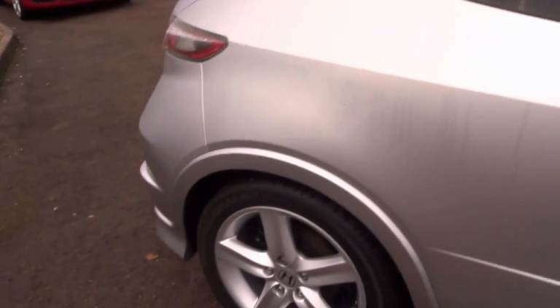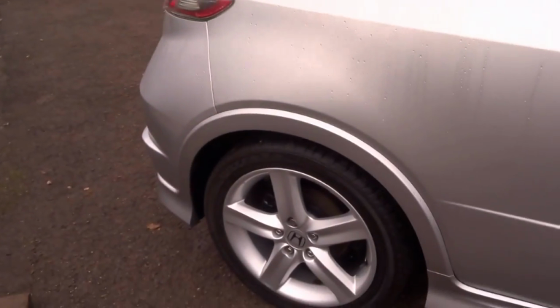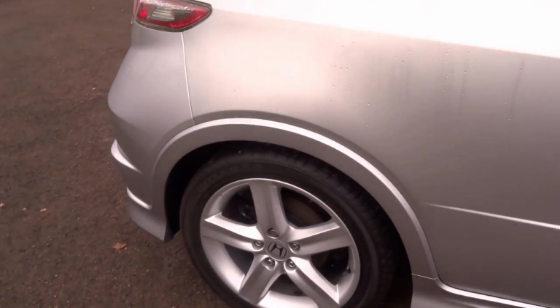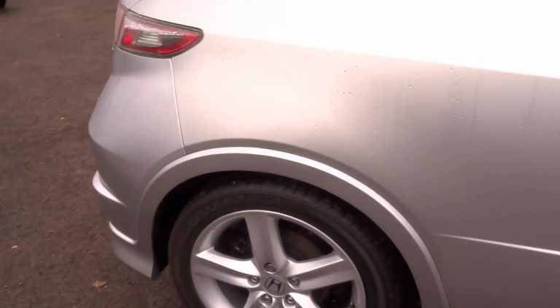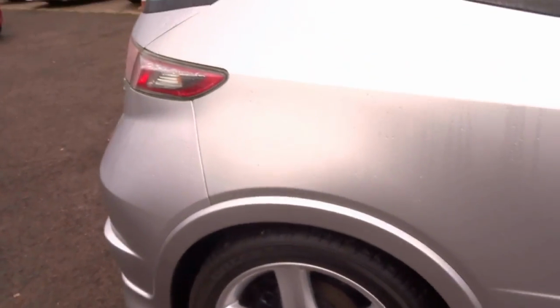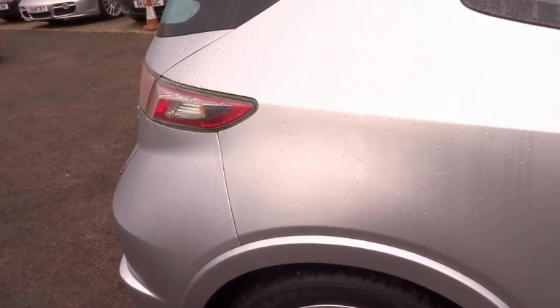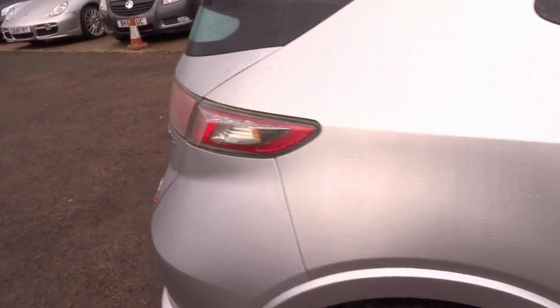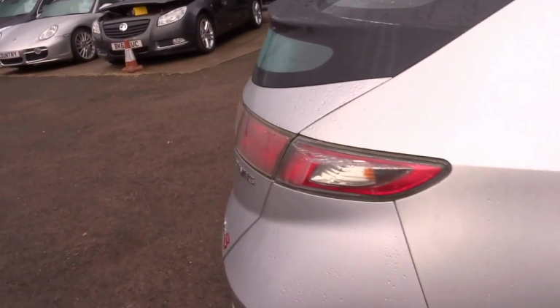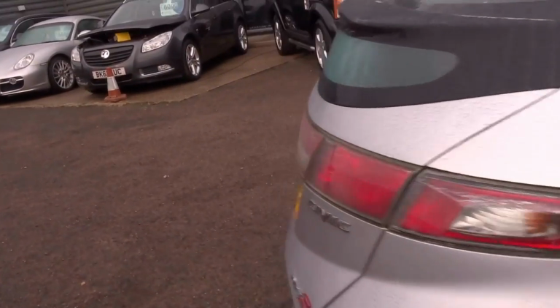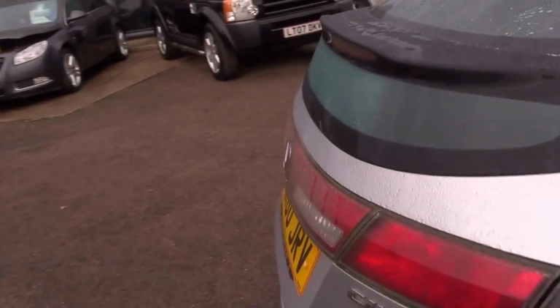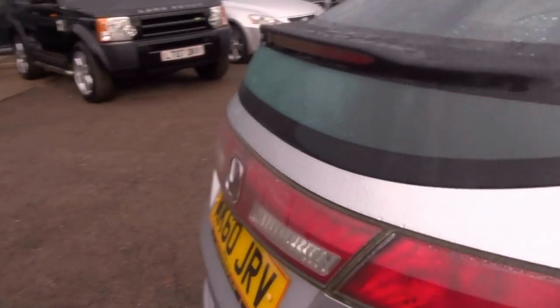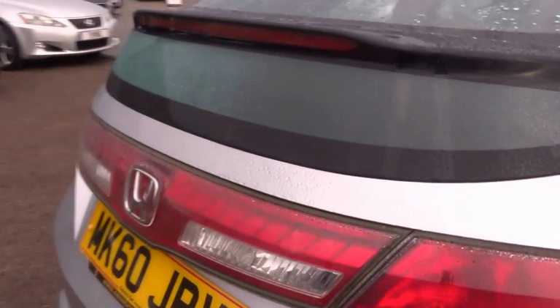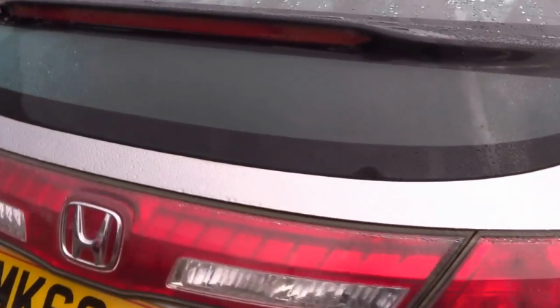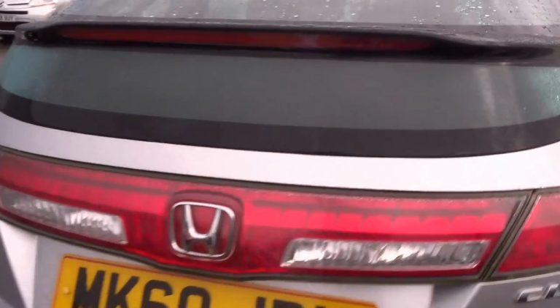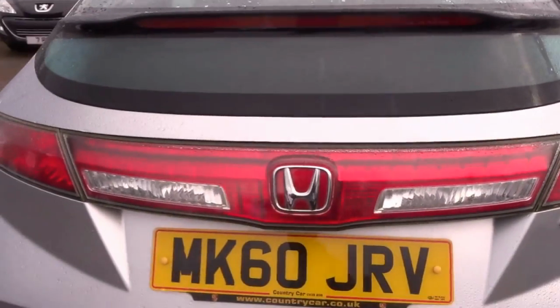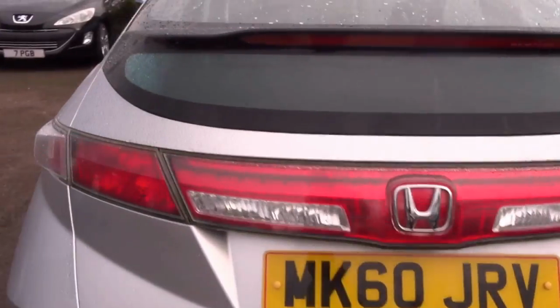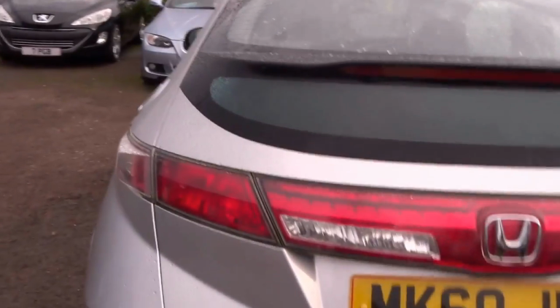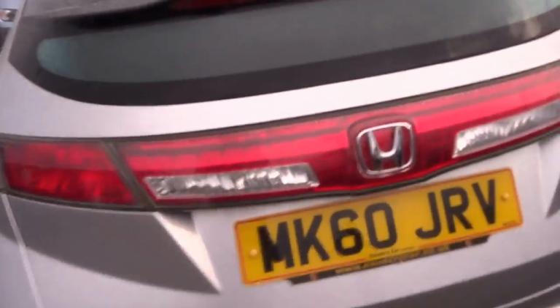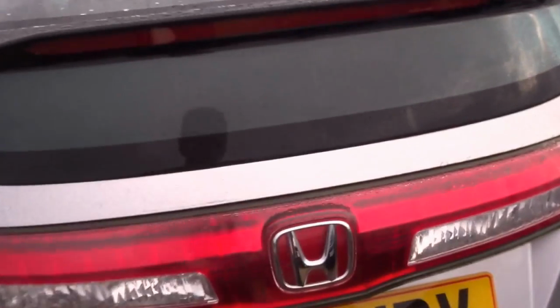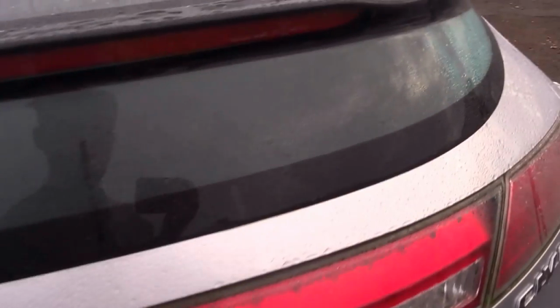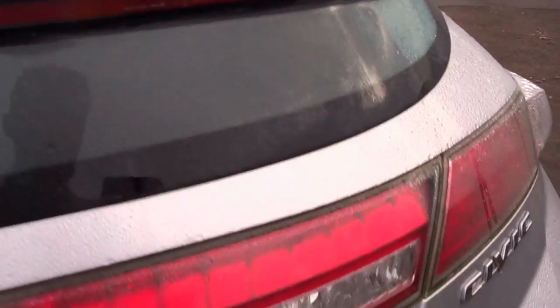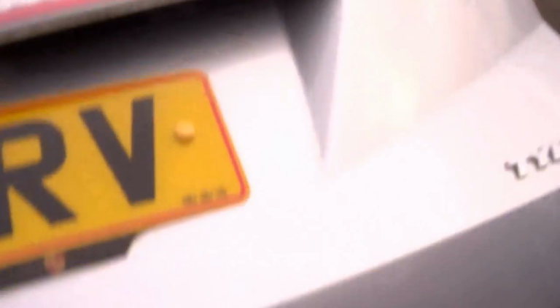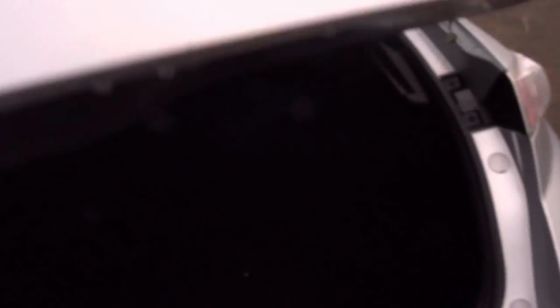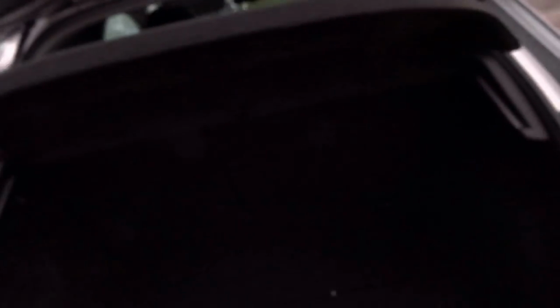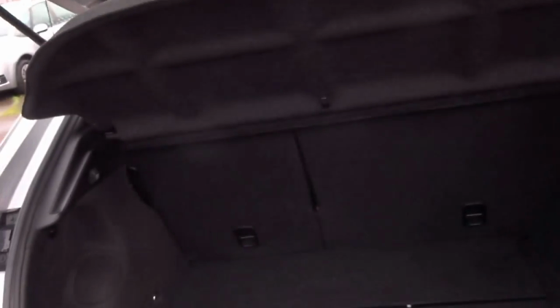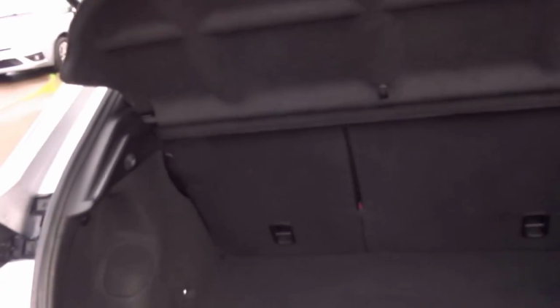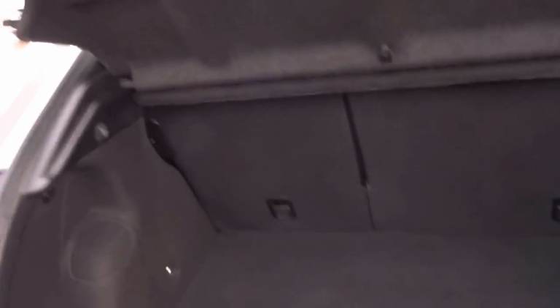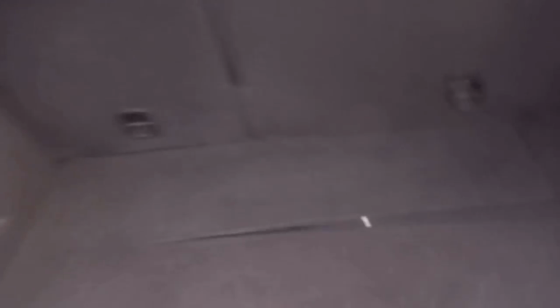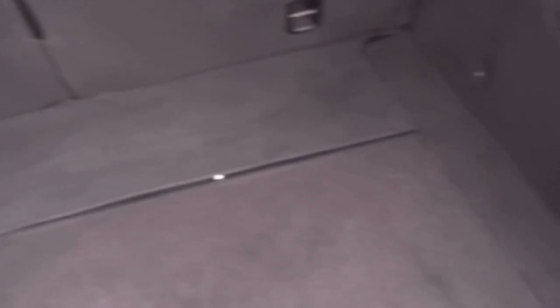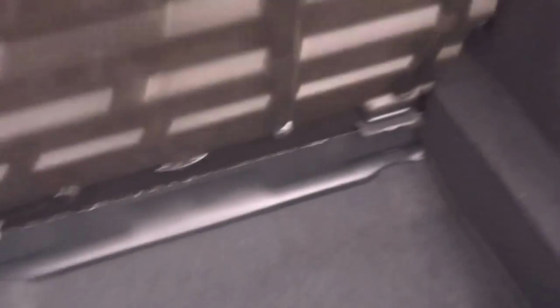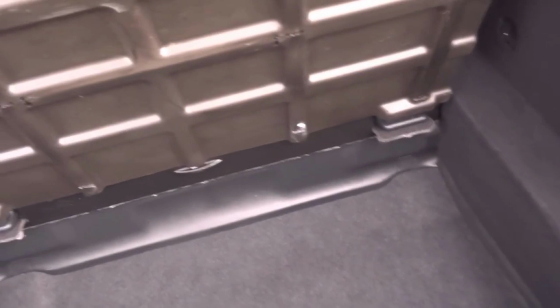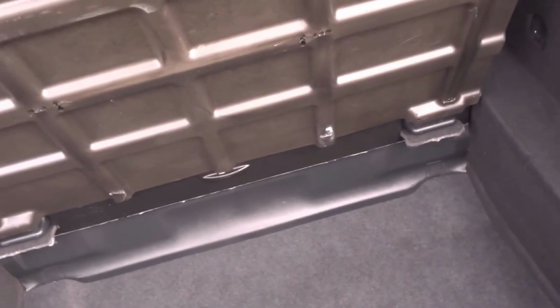5 spoke alloy wheels on the car, and it's covered just 40,000 miles. There's a sizeable boot with additional storage underneath.